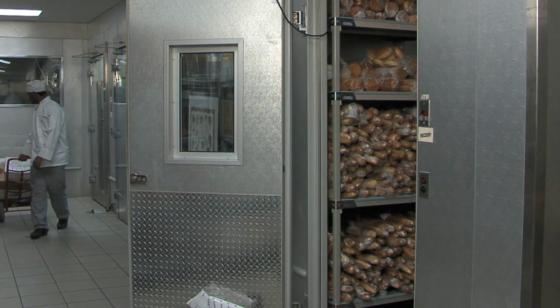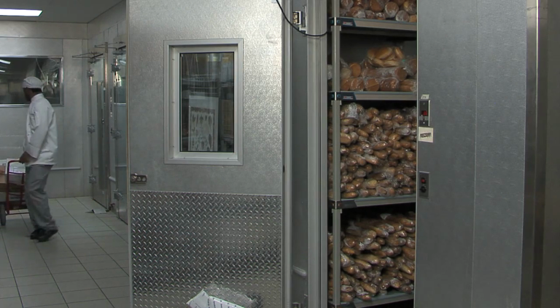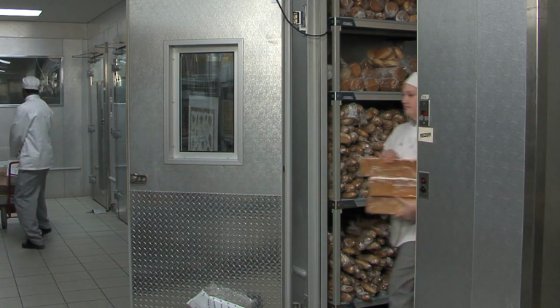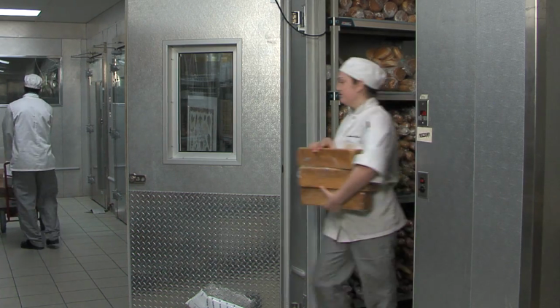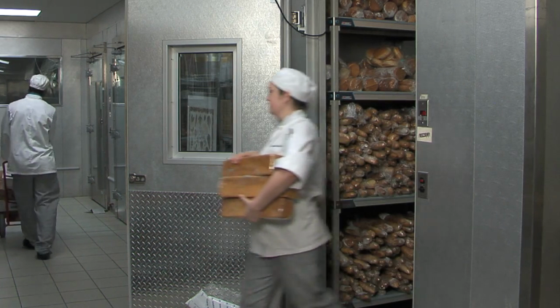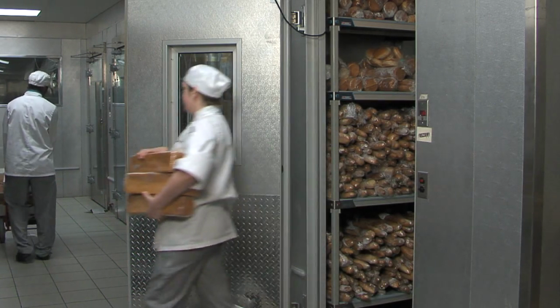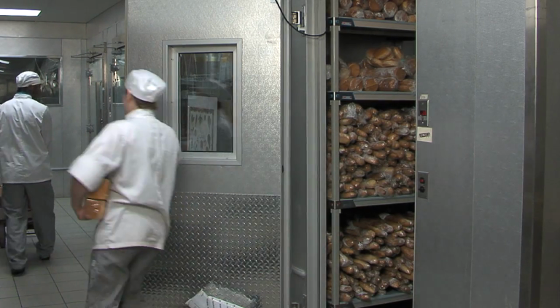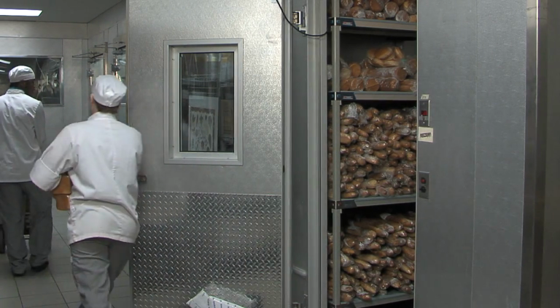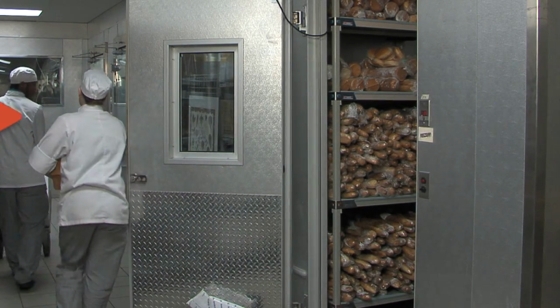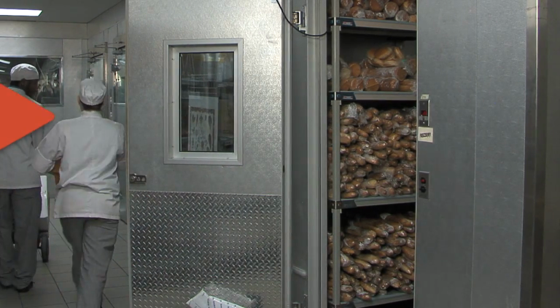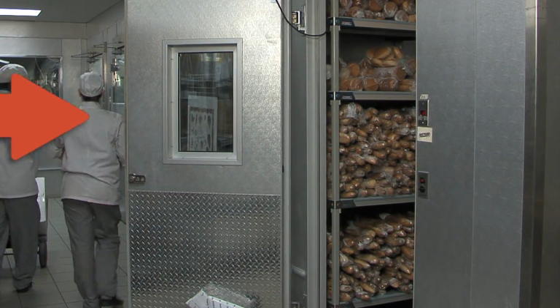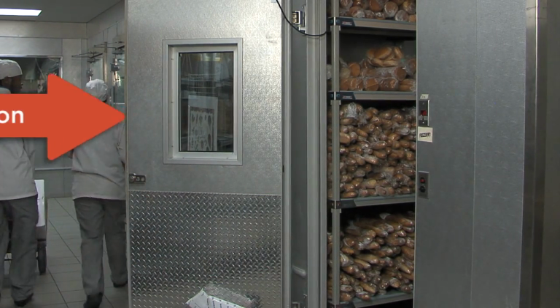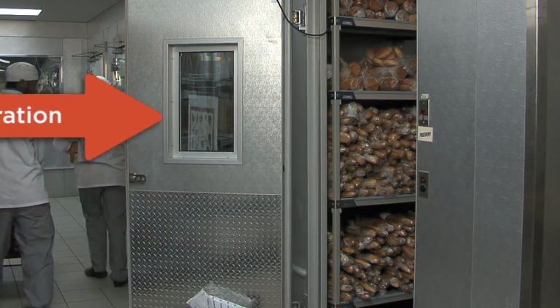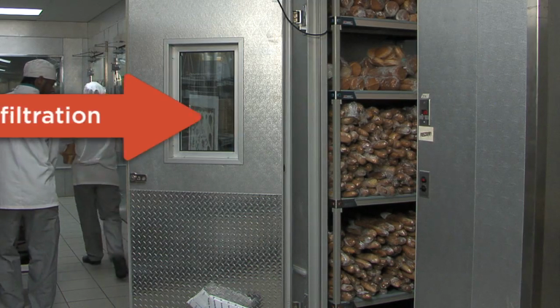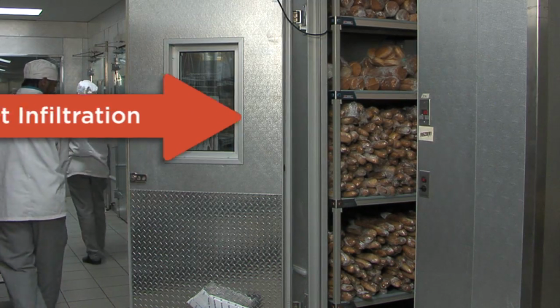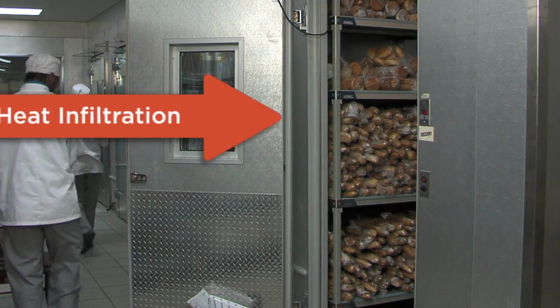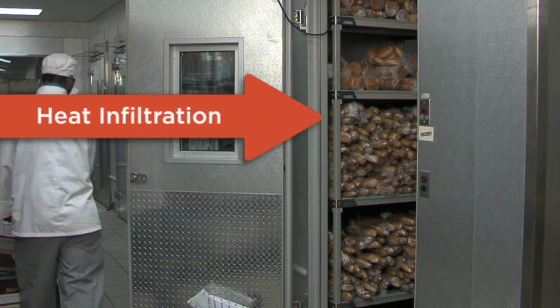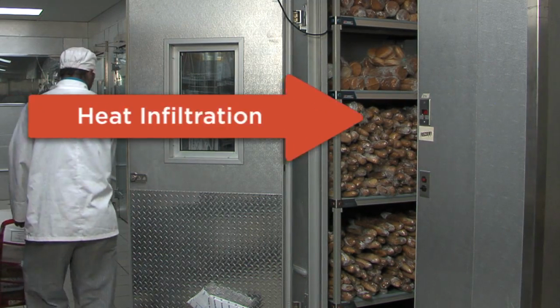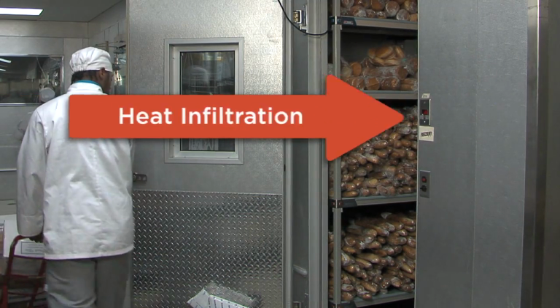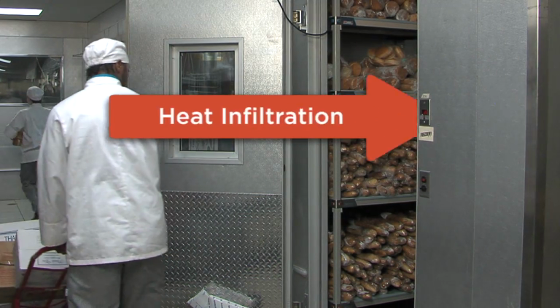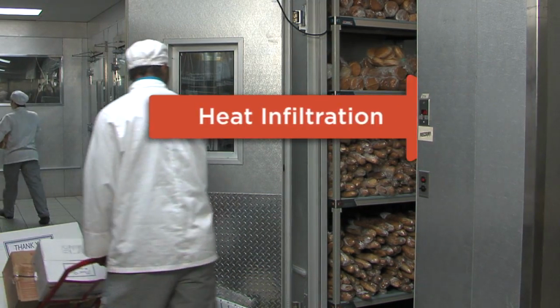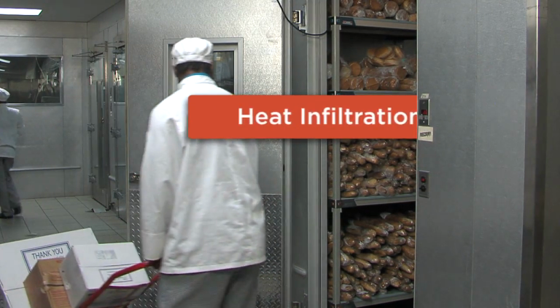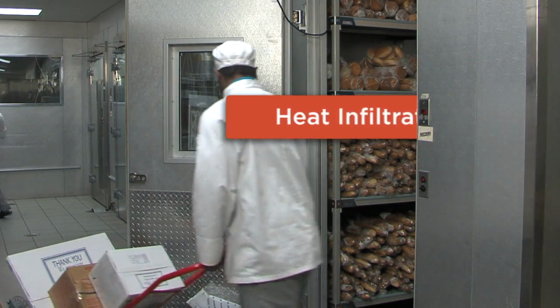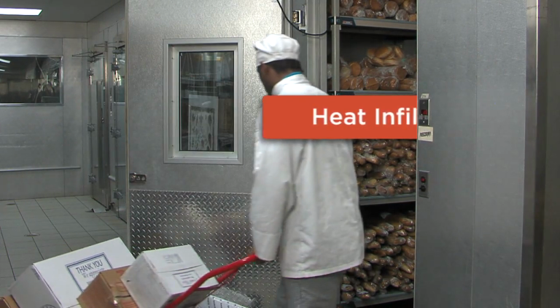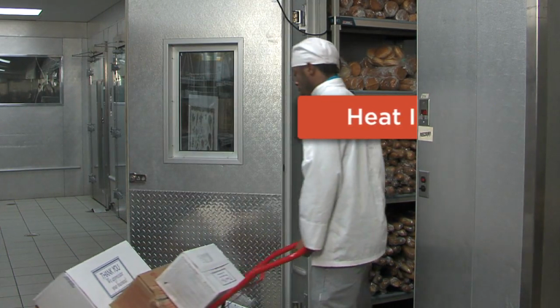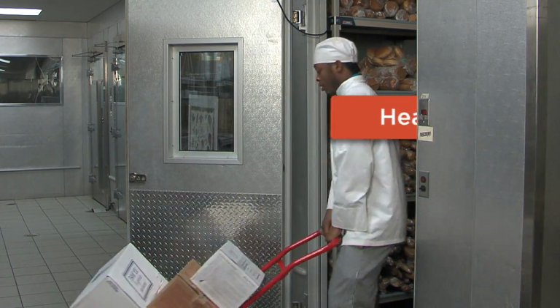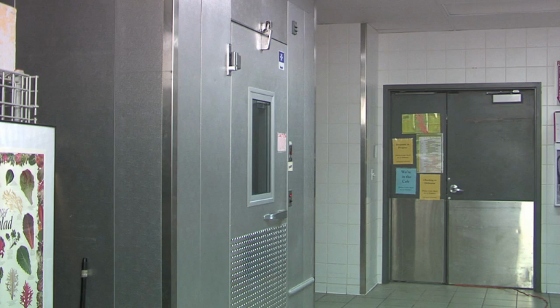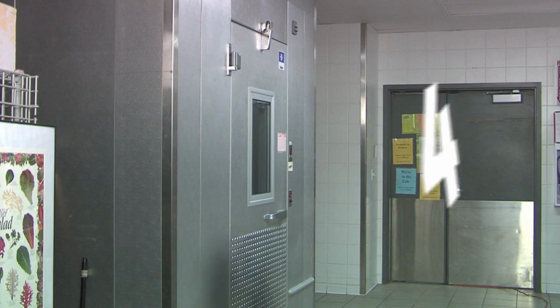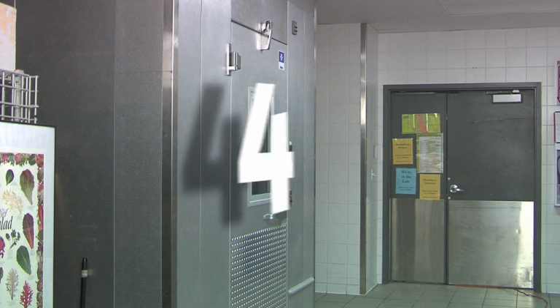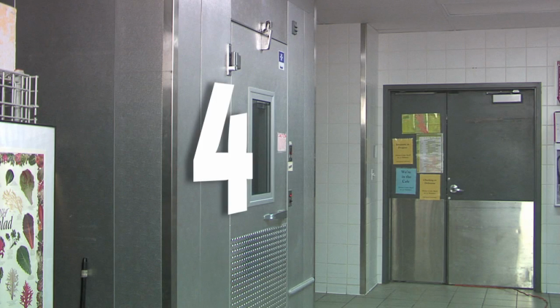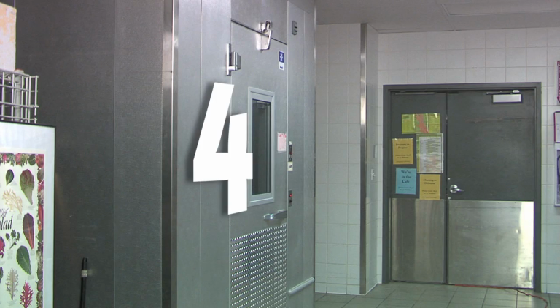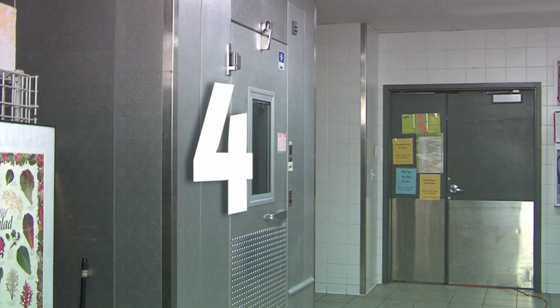A significant amount of heat walks right through the front door. Seal up that front door with four simple actions — think four on the door.